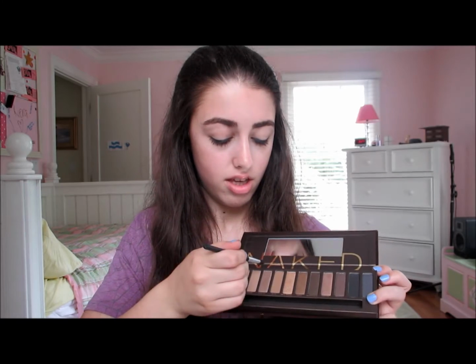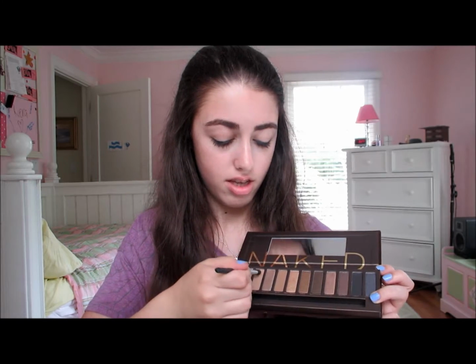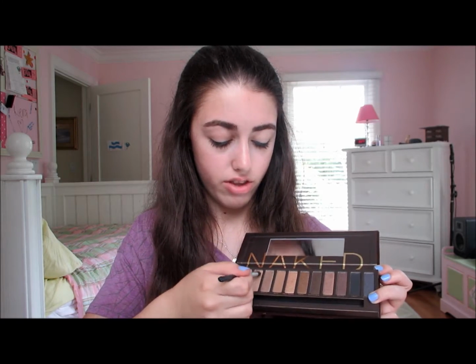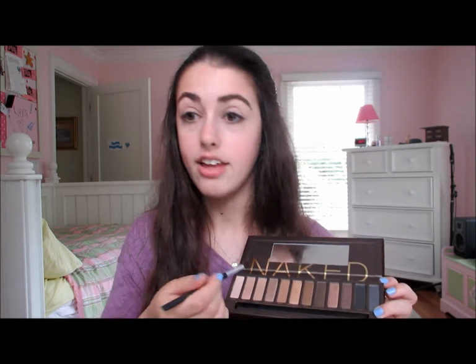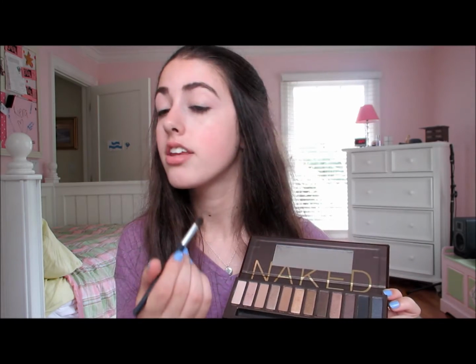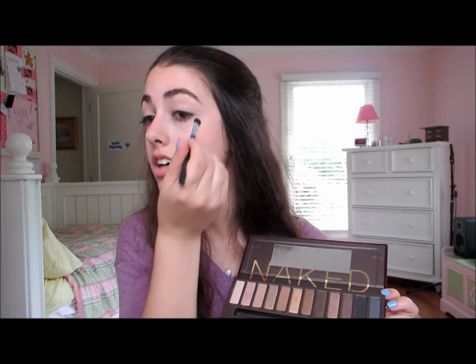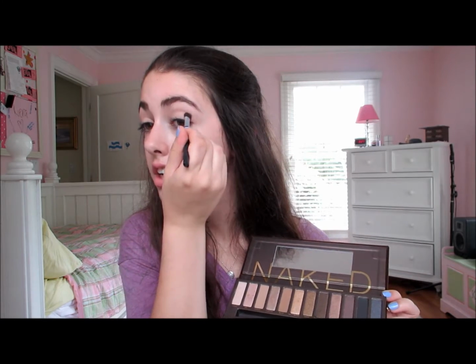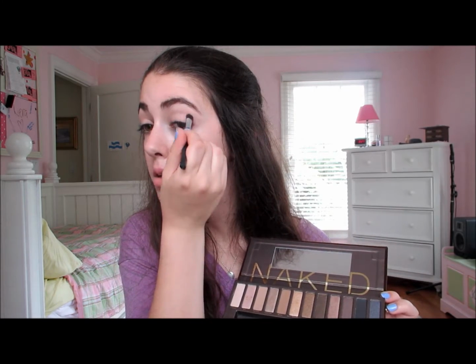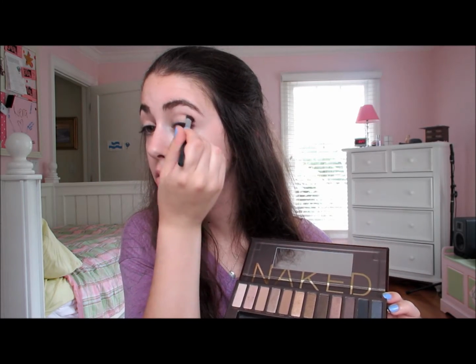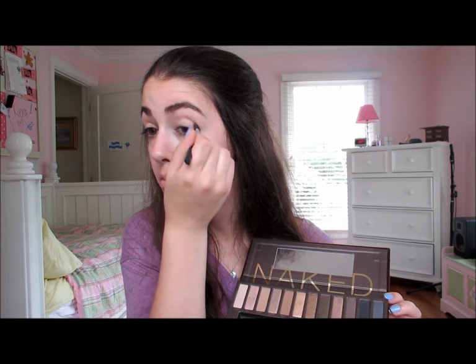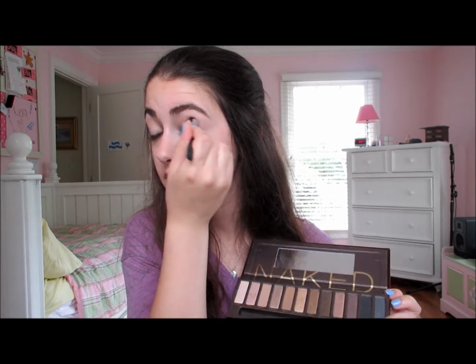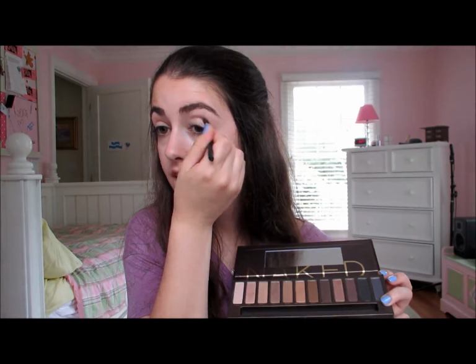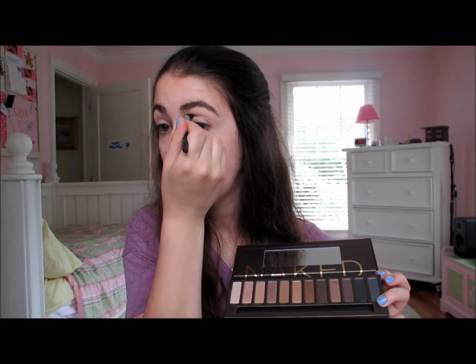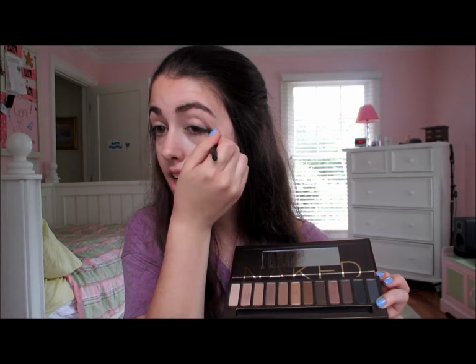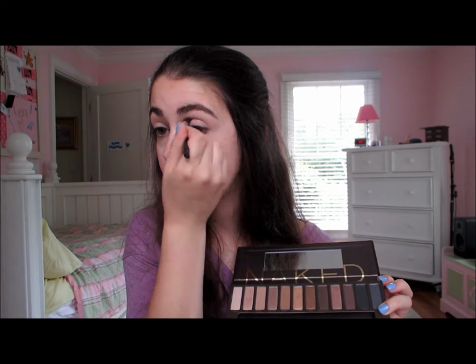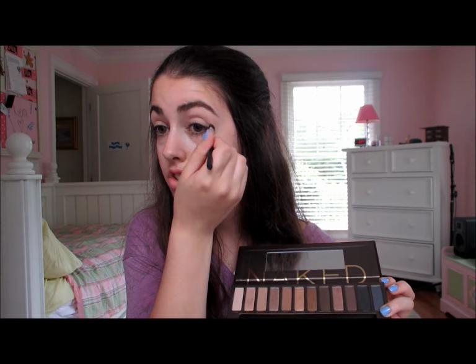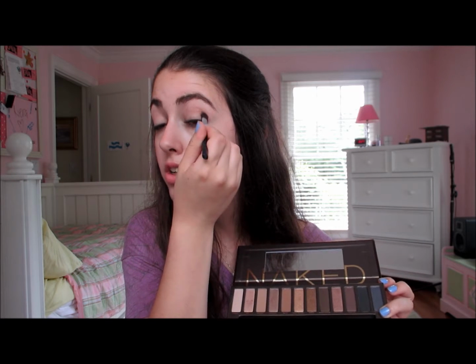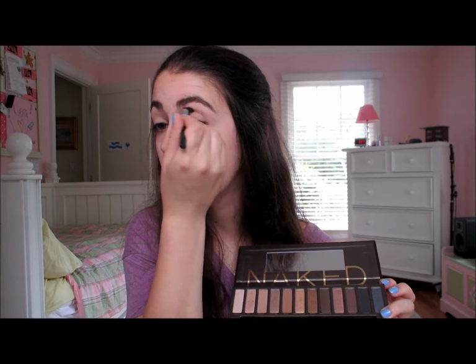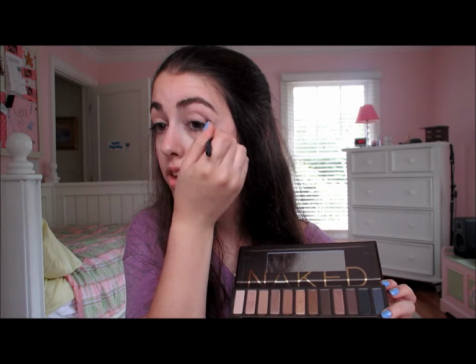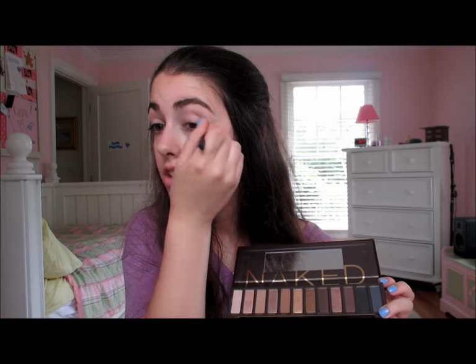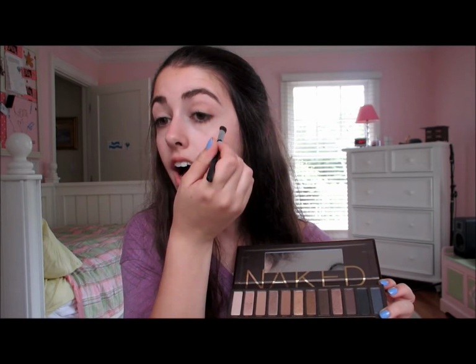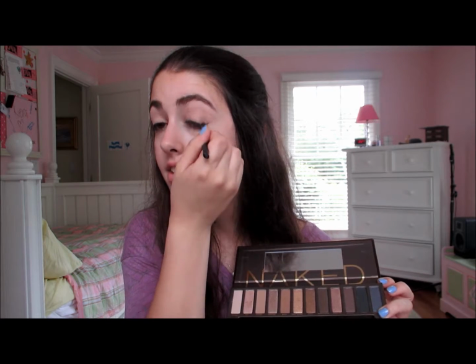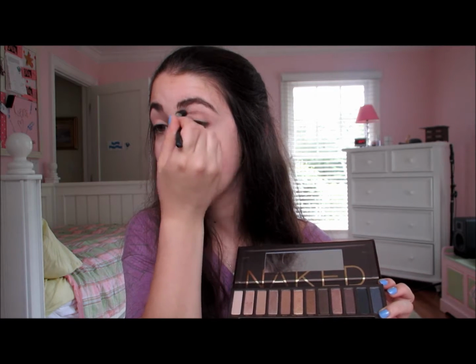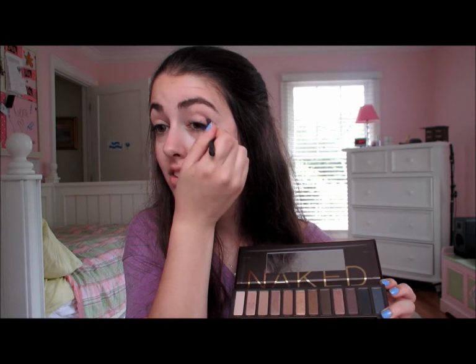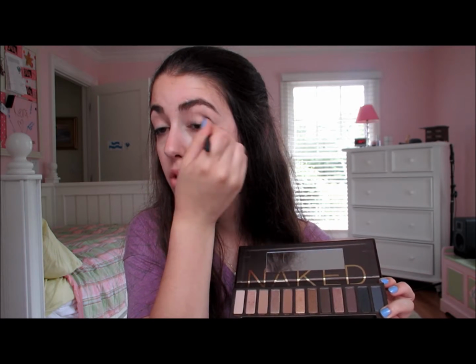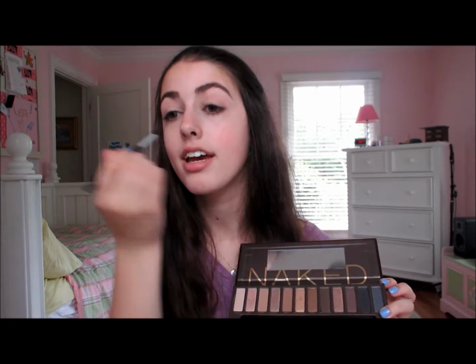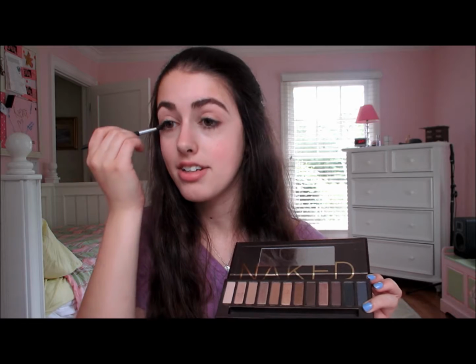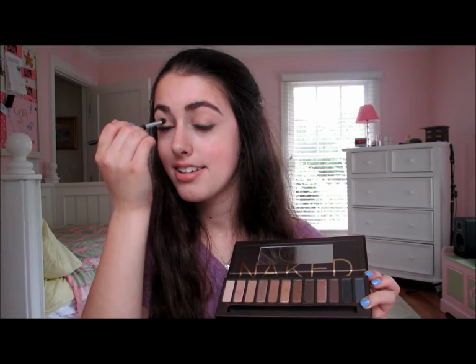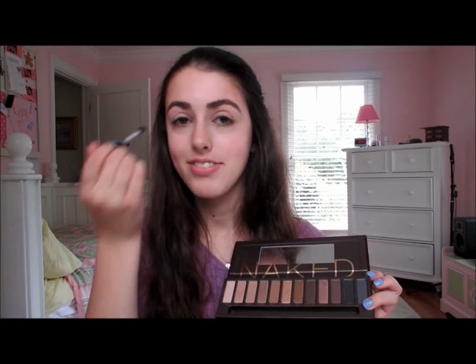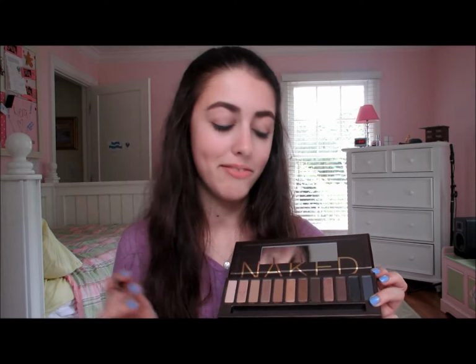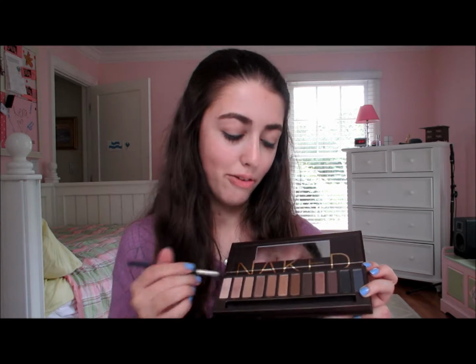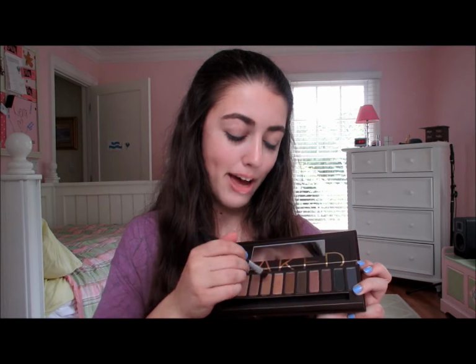And the same for the other eye. I think this color and Buck, which I'm going to be using next, just adds so much warmth to the eye. I just think it is so pretty and I'm in love with this palette.